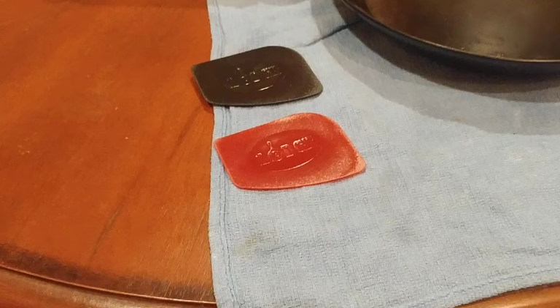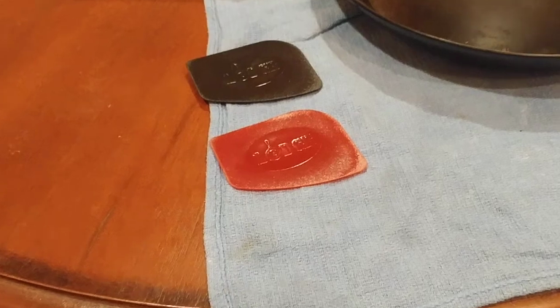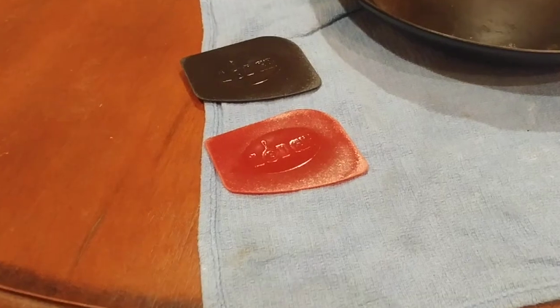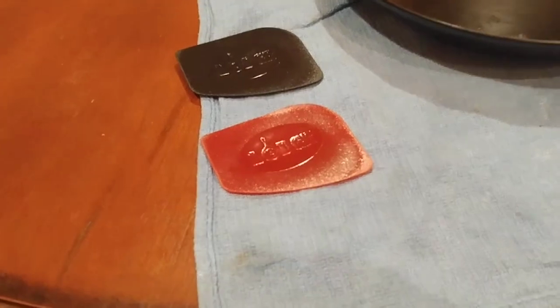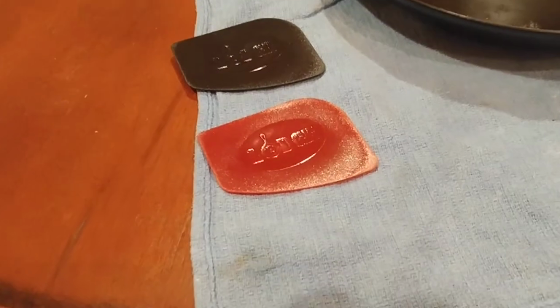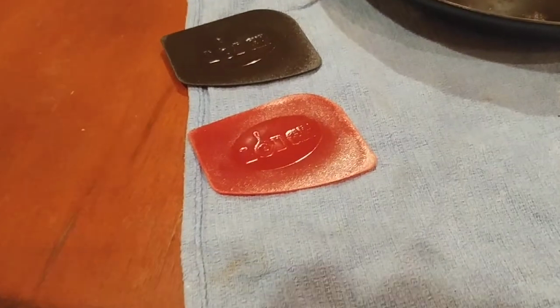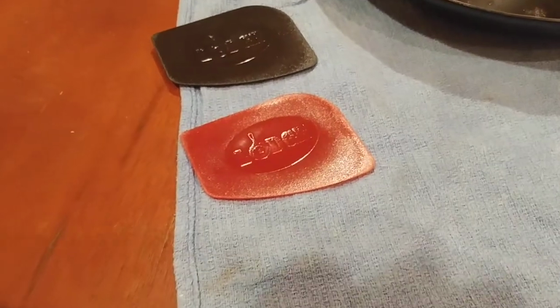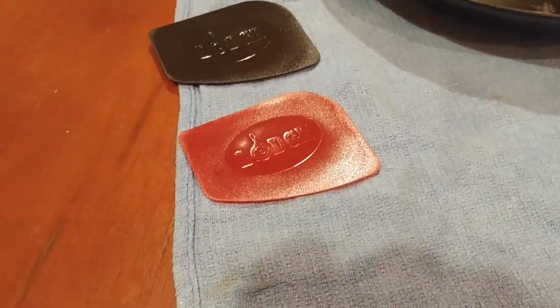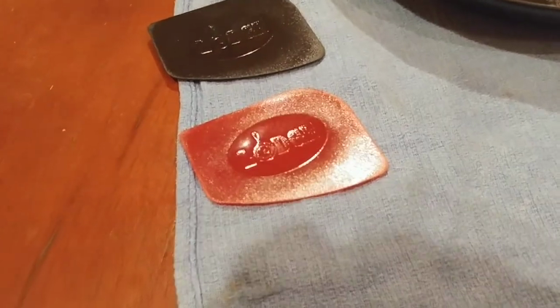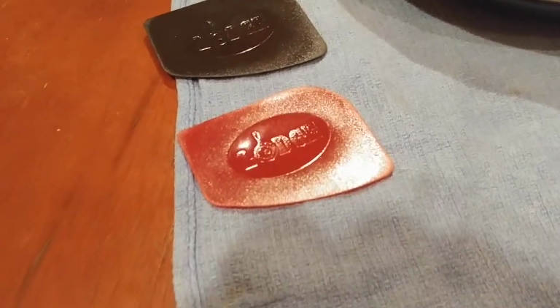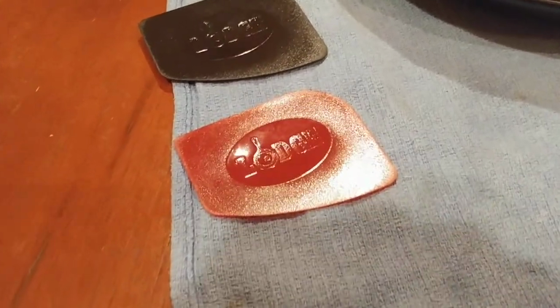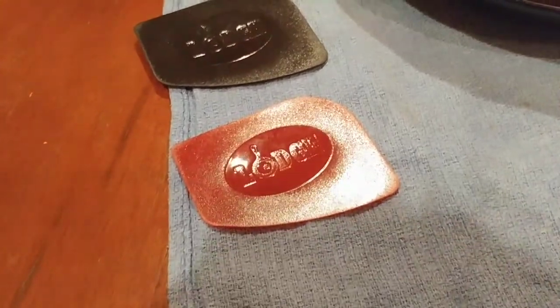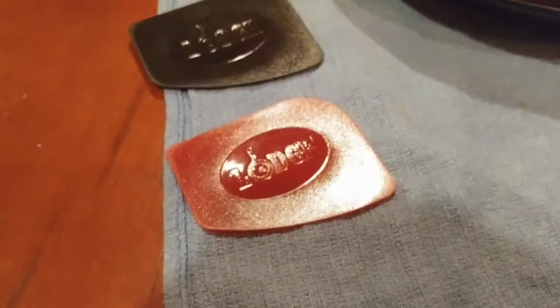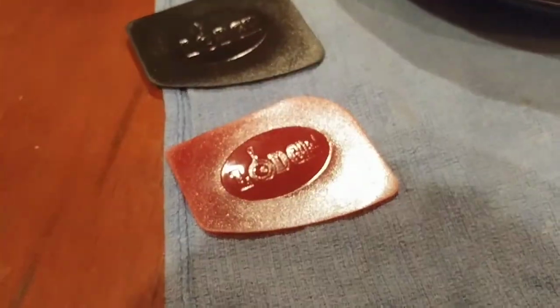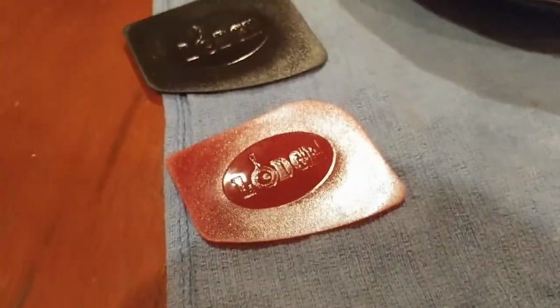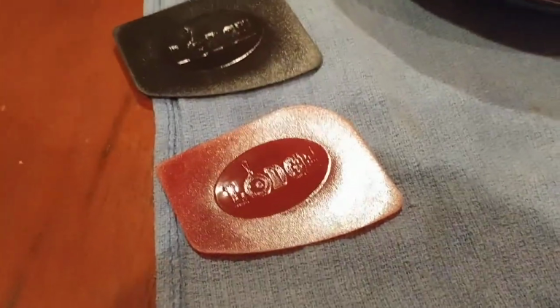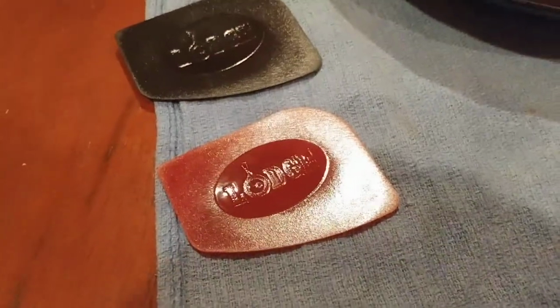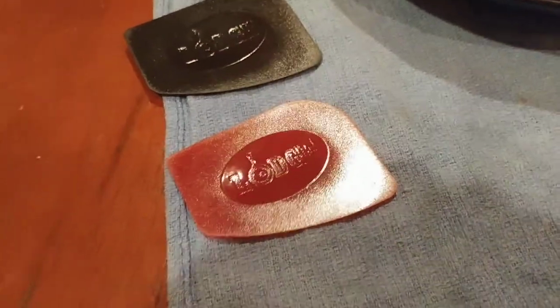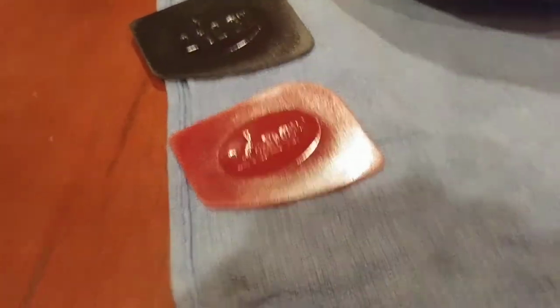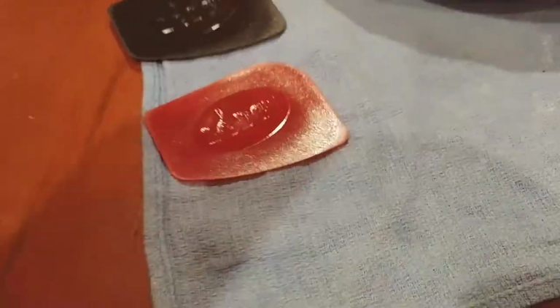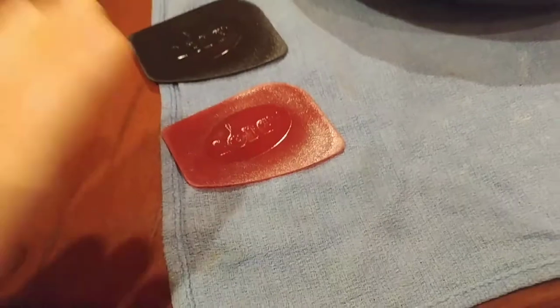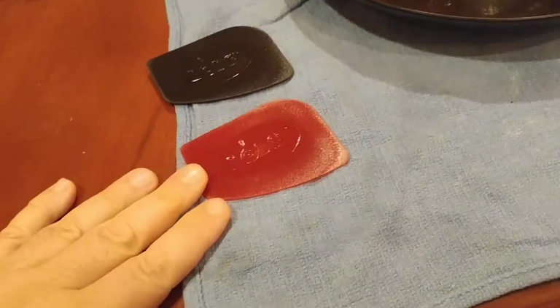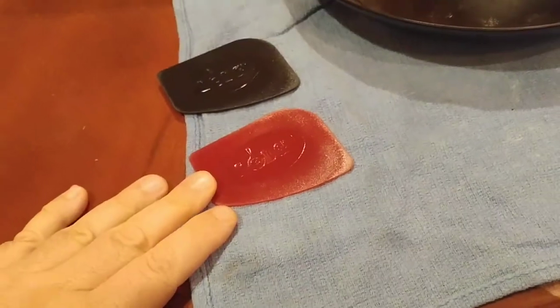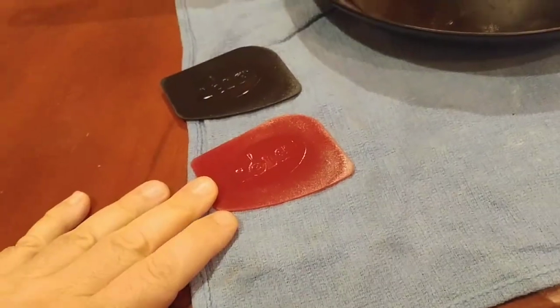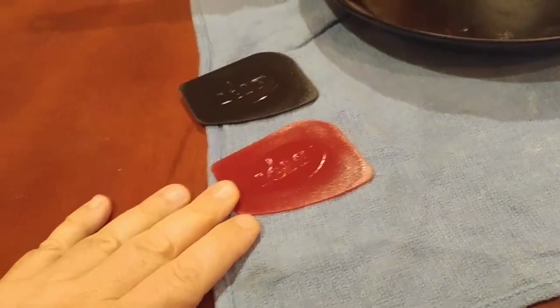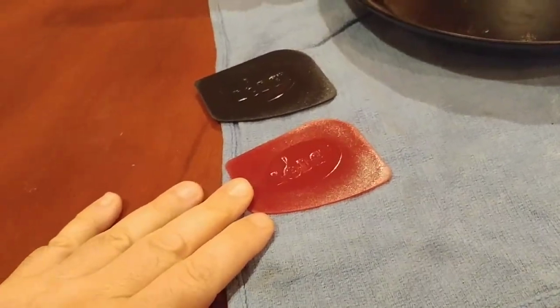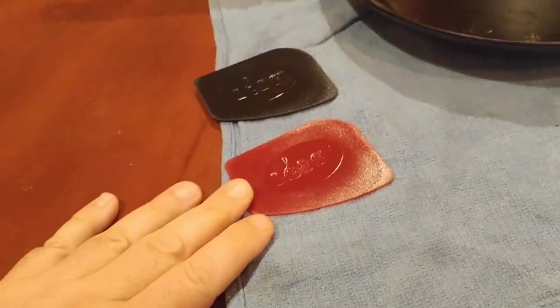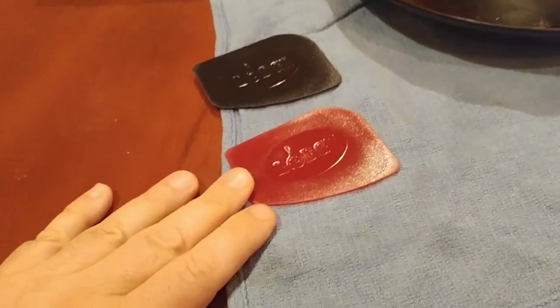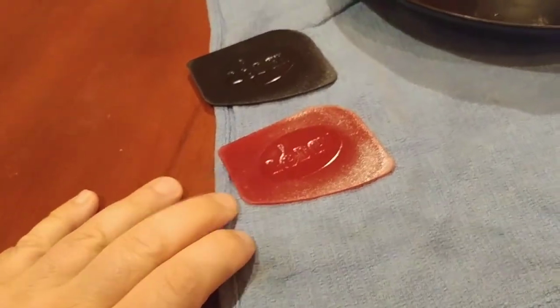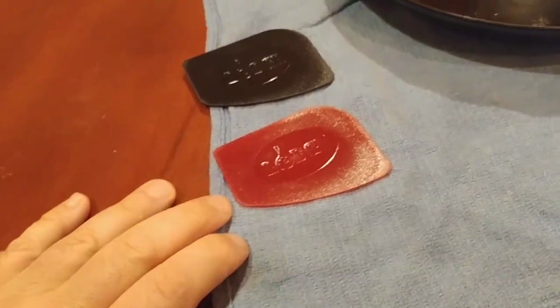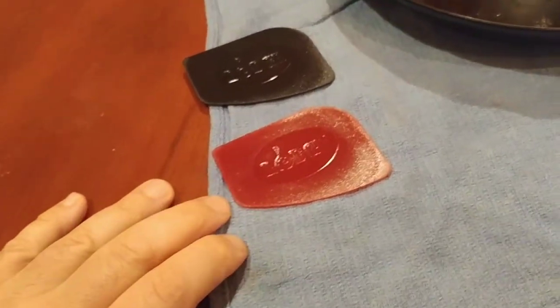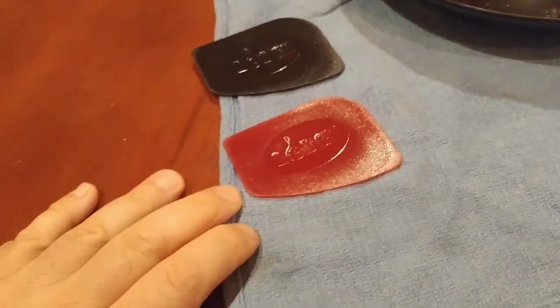What is up YouTube people? Kudamolo here coming at you with another exciting video. And in this one, I'm giving you my best bang for the buck pan scraper.